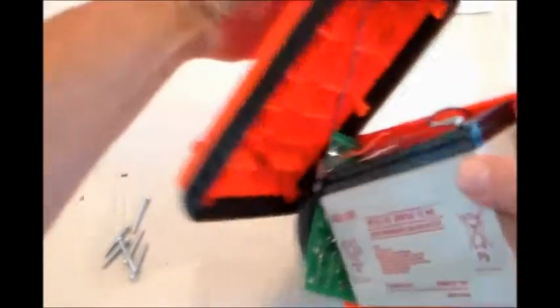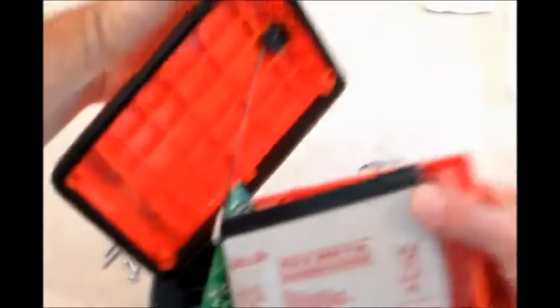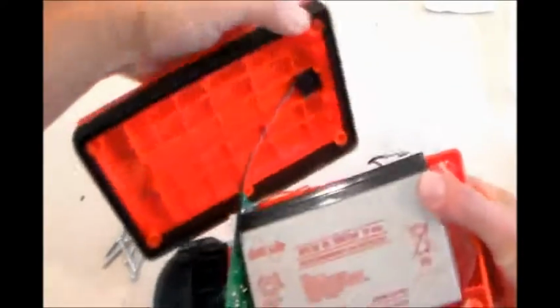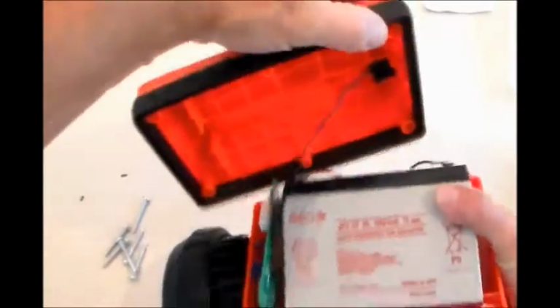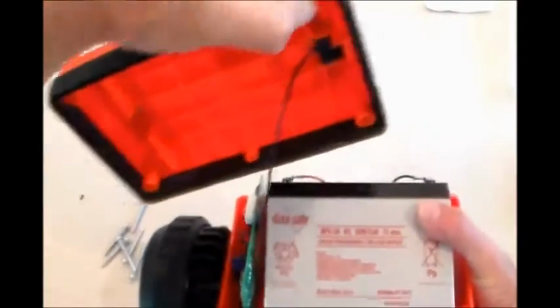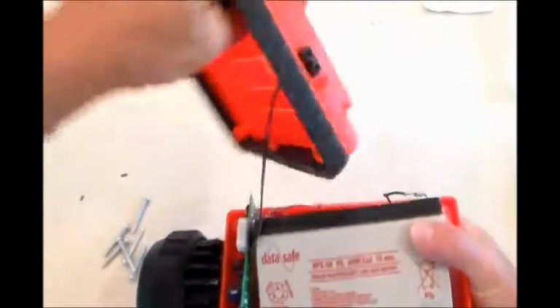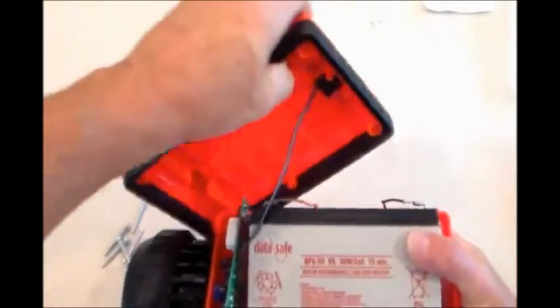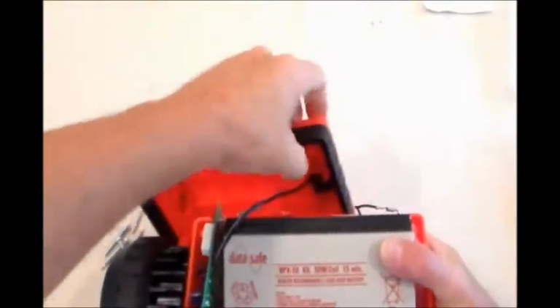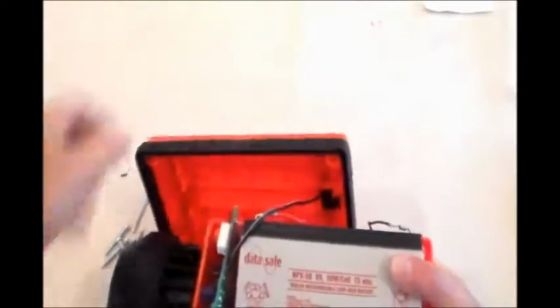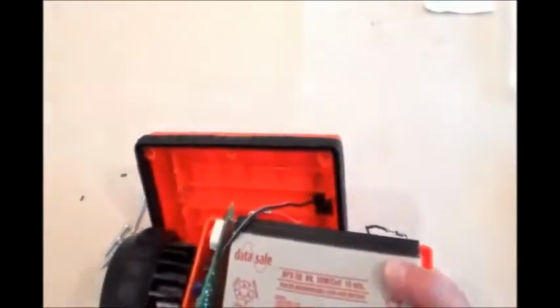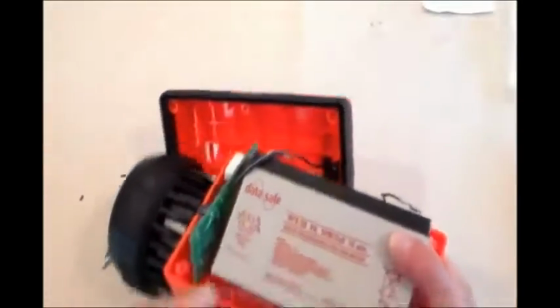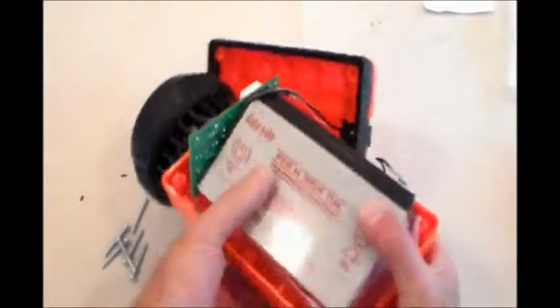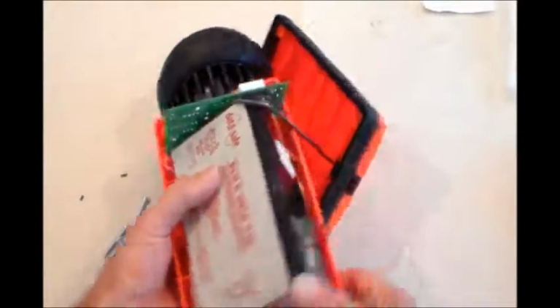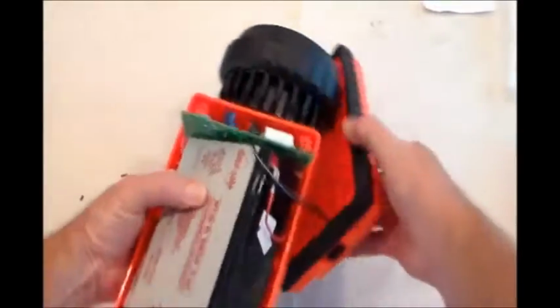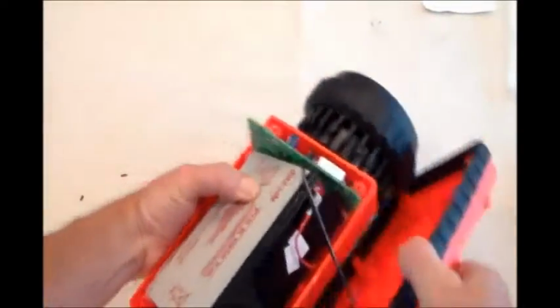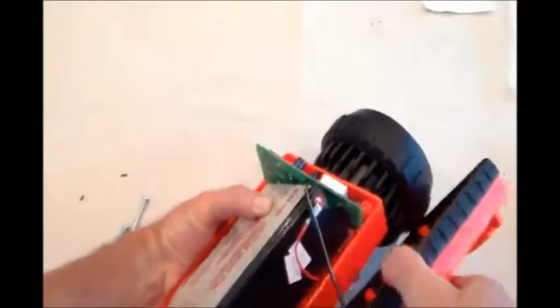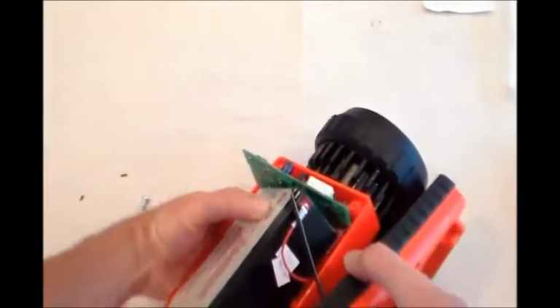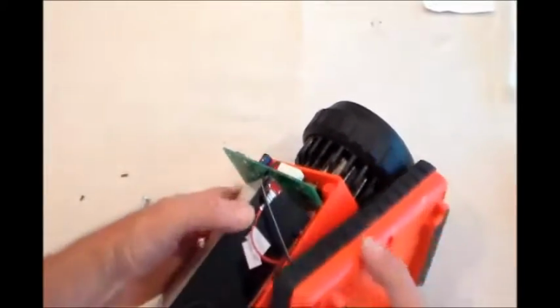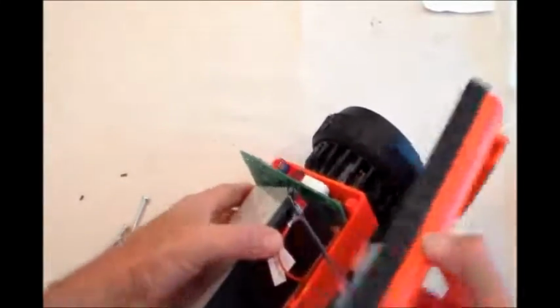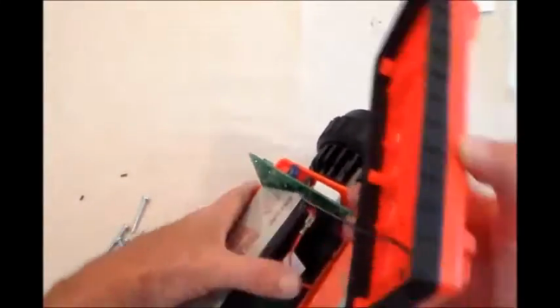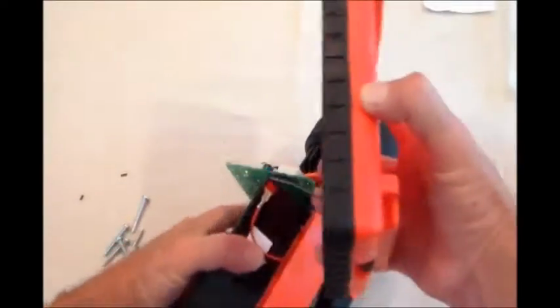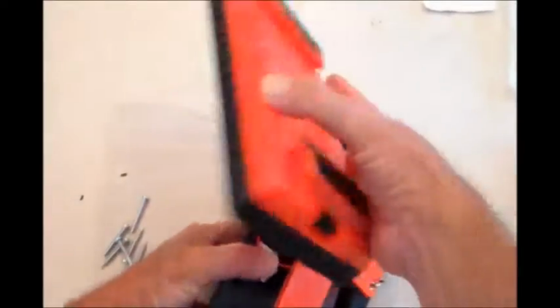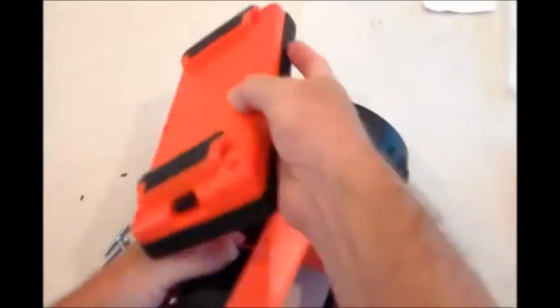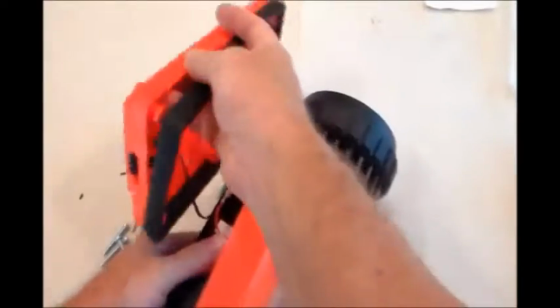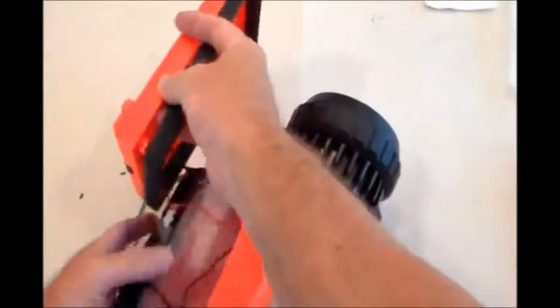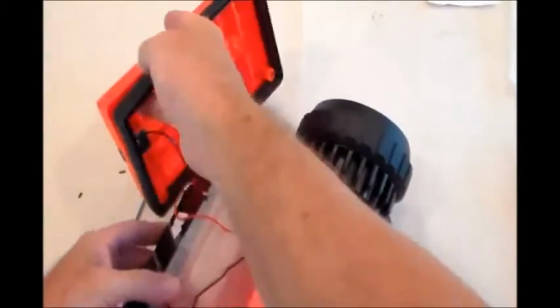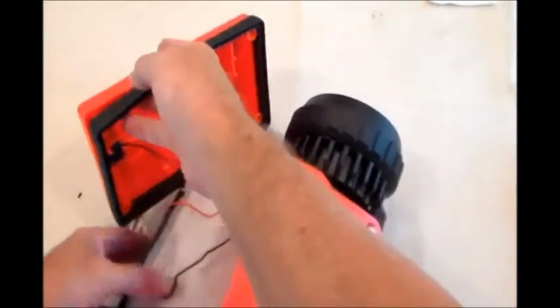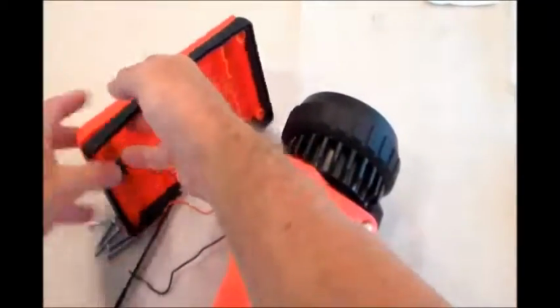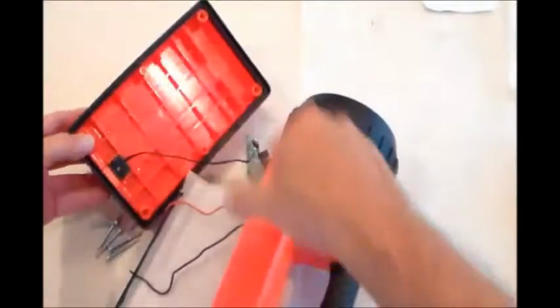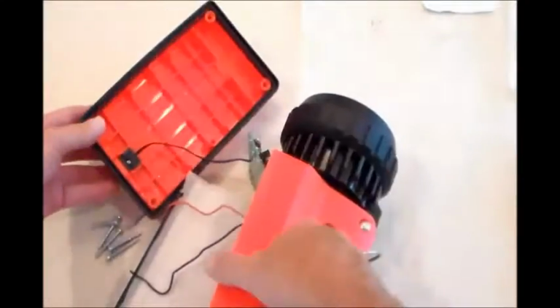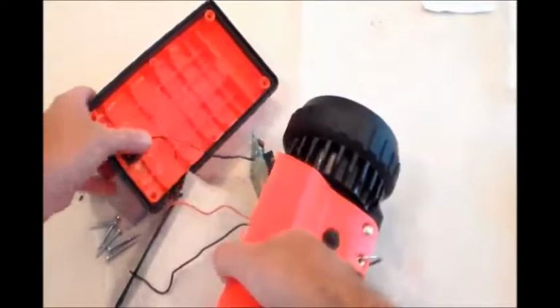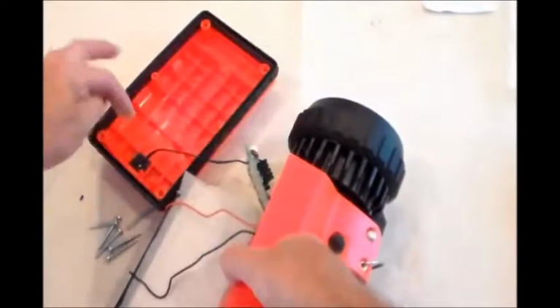Look at the part number on the circuit board, because there are many different lightbox circuit boards. There's the dual filament, there's the regular 8-watt spot, and there's a power failure type that turns on when the power fails when it's attached to a wall. So it is important to get the part number from the circuit board.